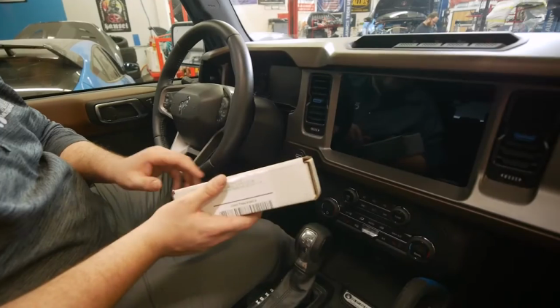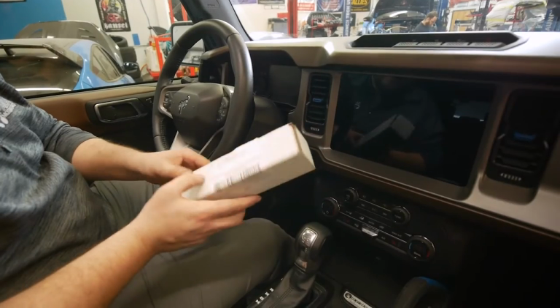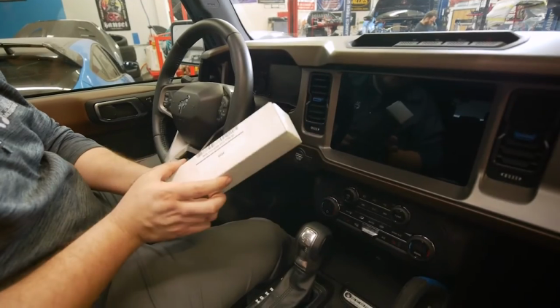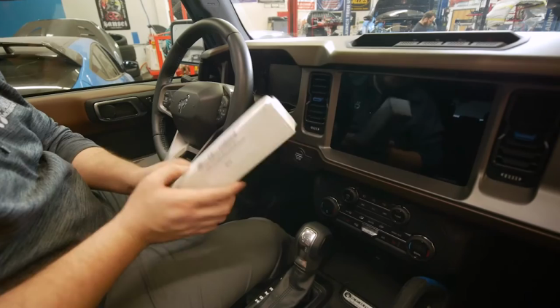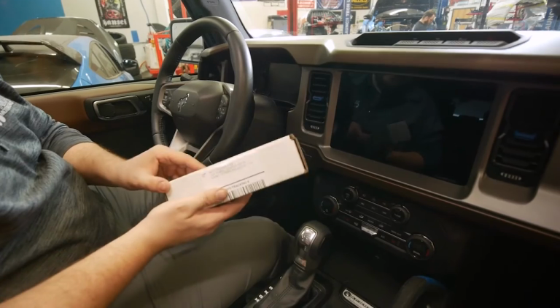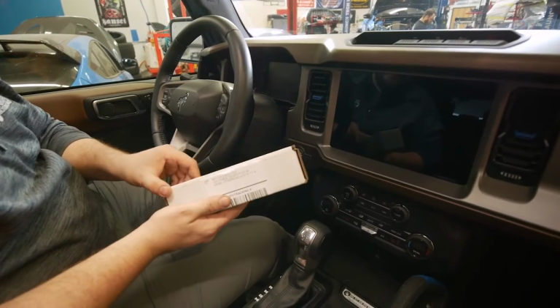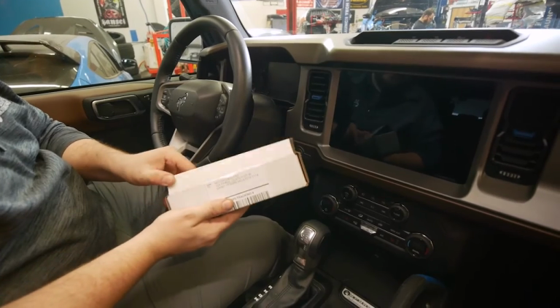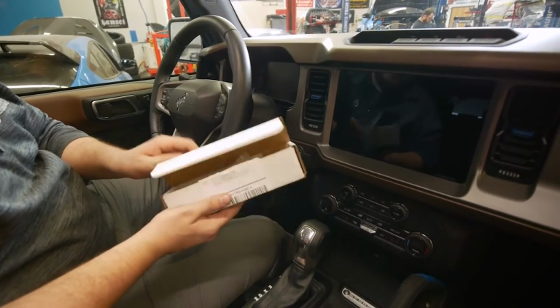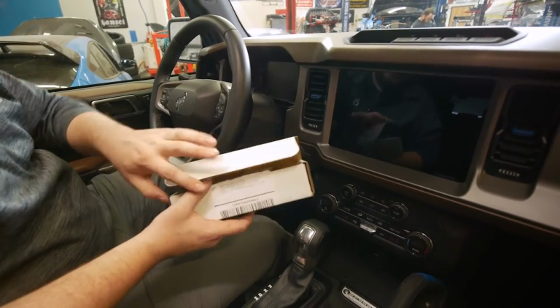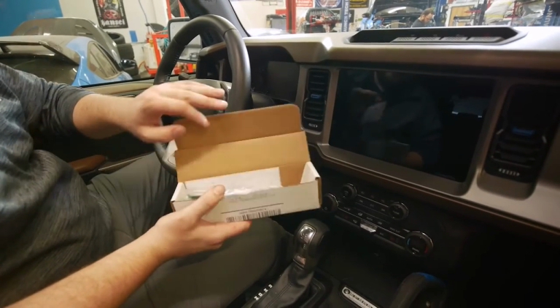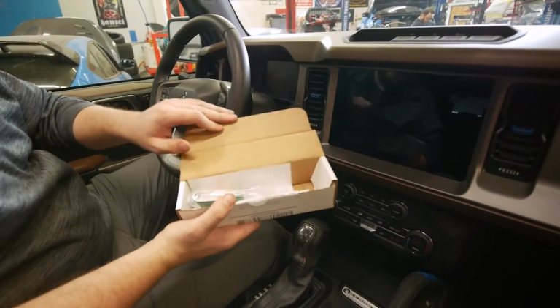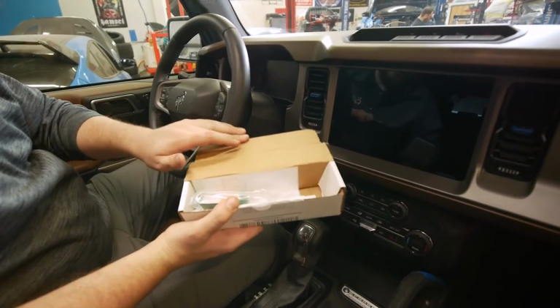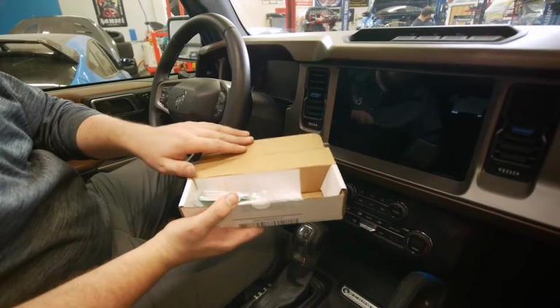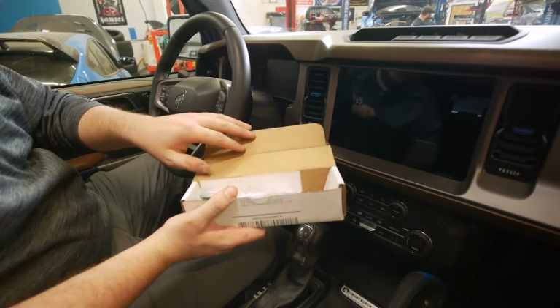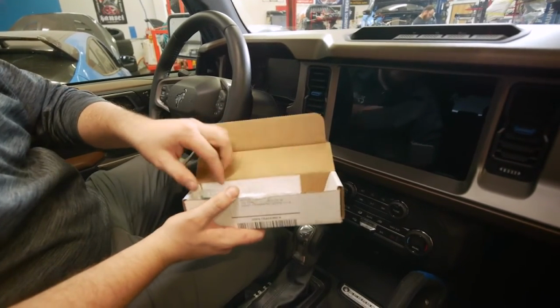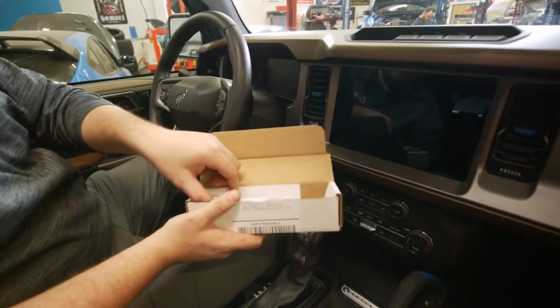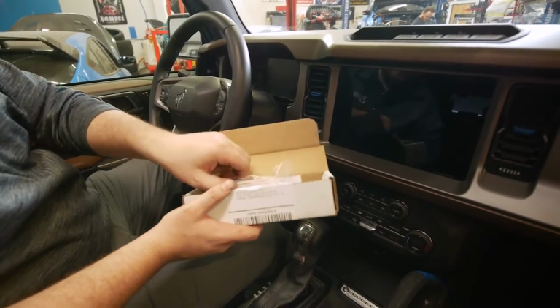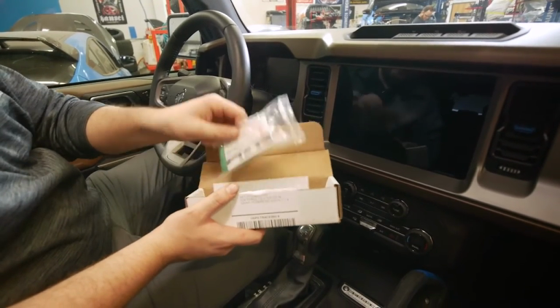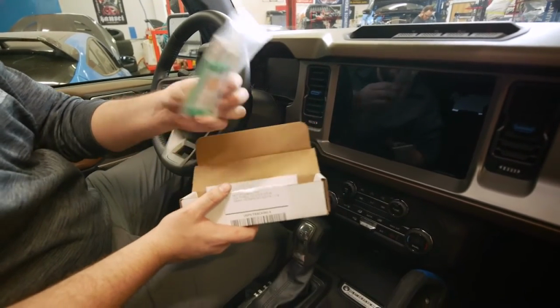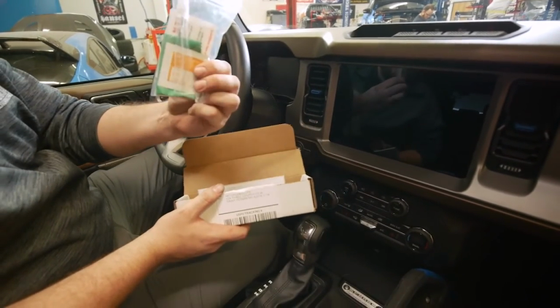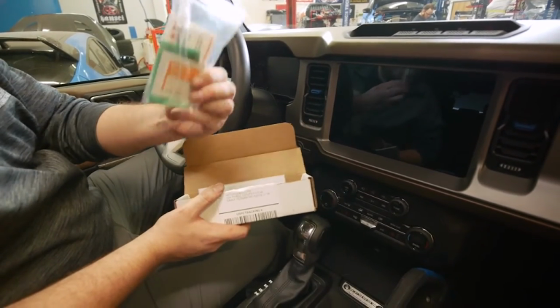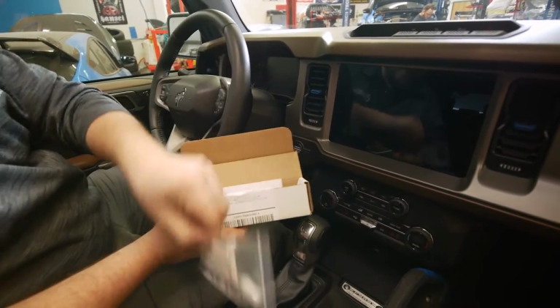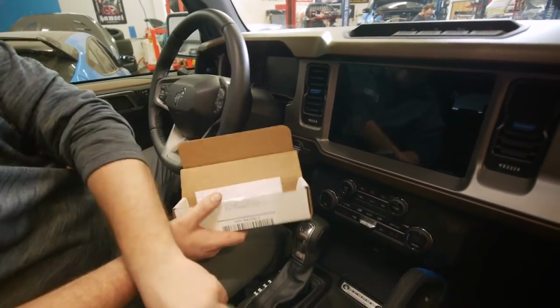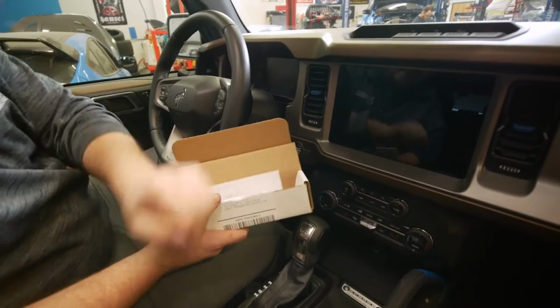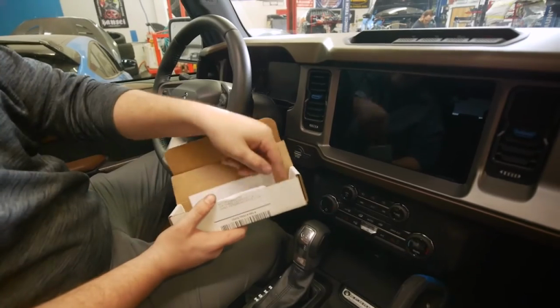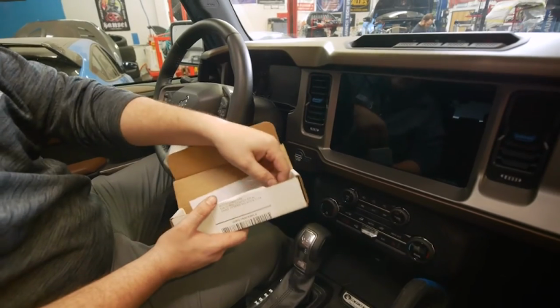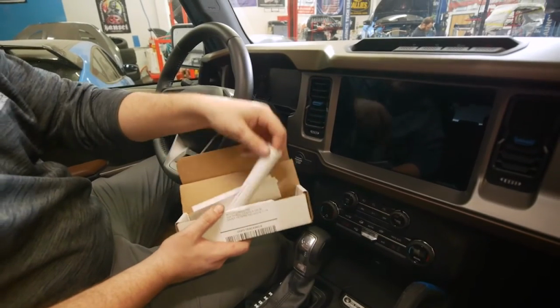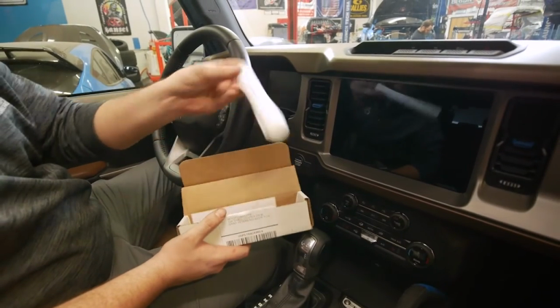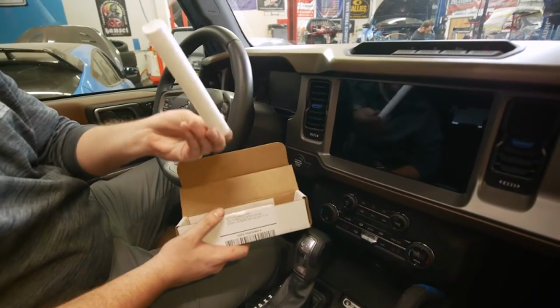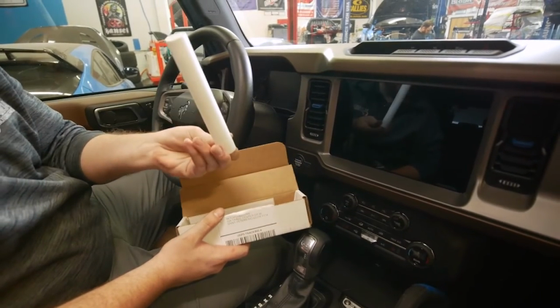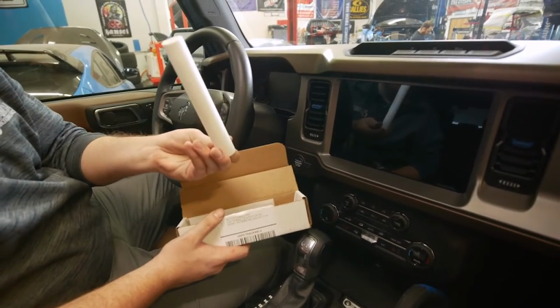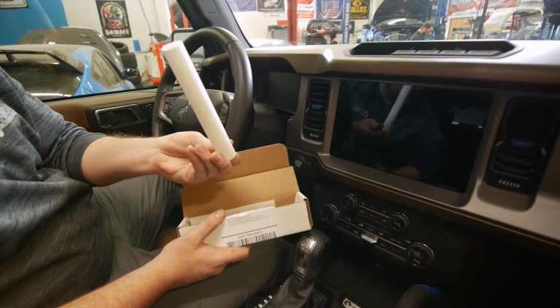The screen protector is going to come in a box like this. We're going to open it up and you're going to see a few things: we have our install kit and then we have the screen protector itself.